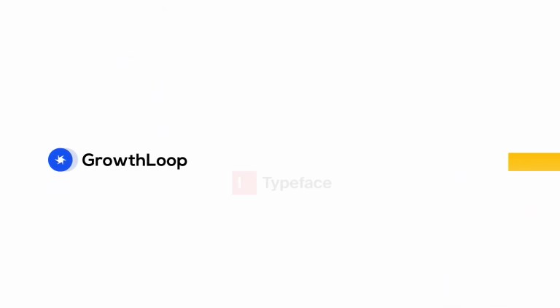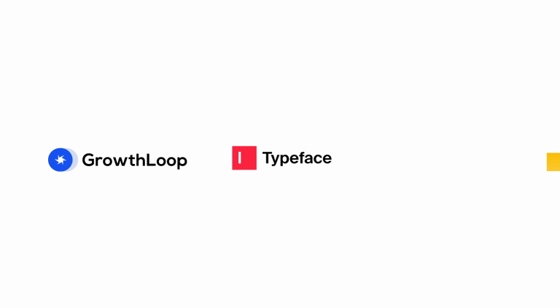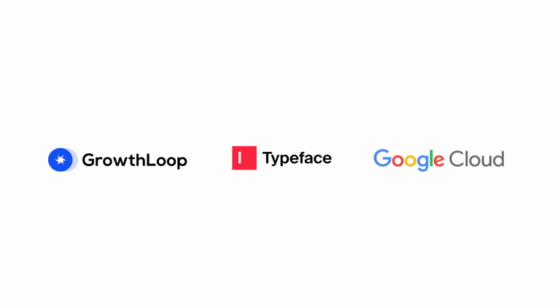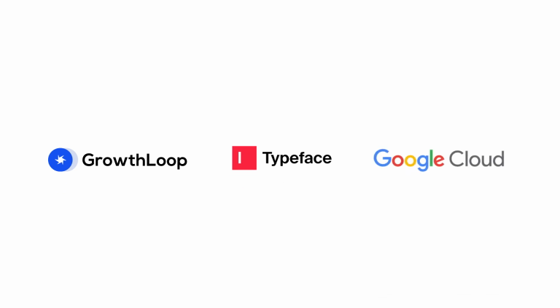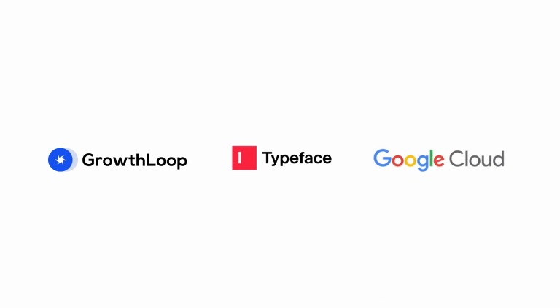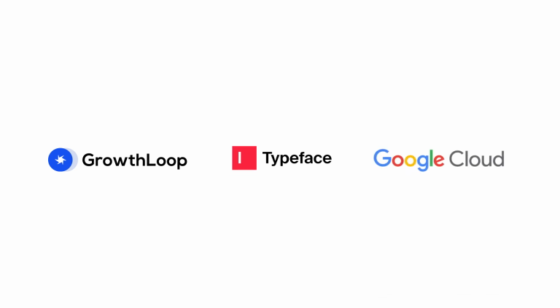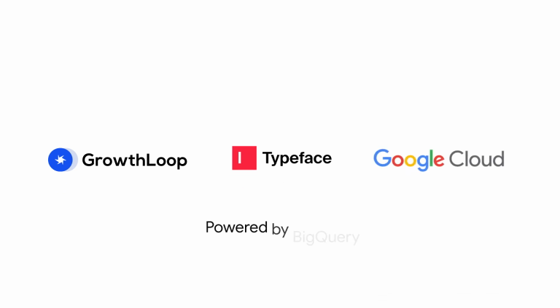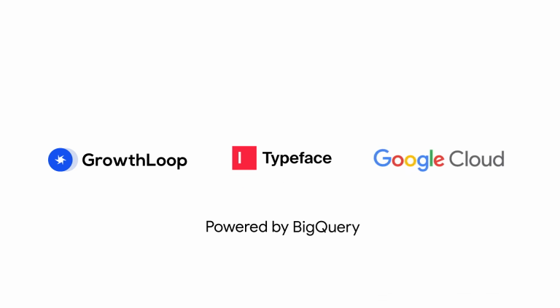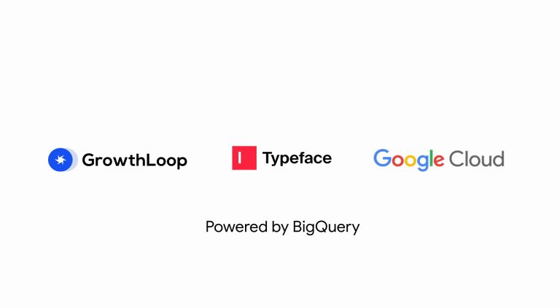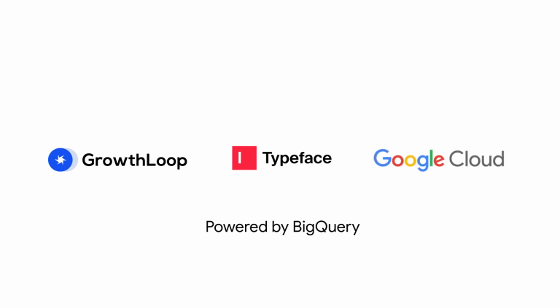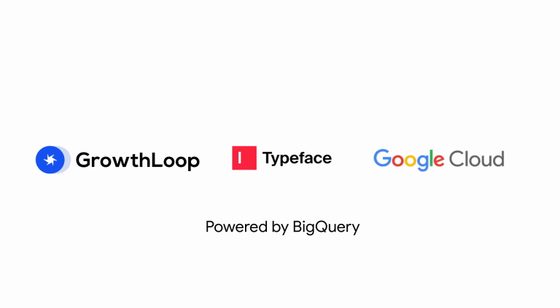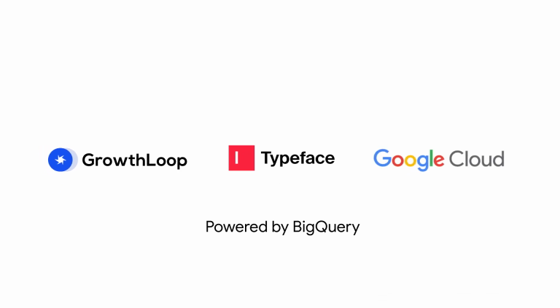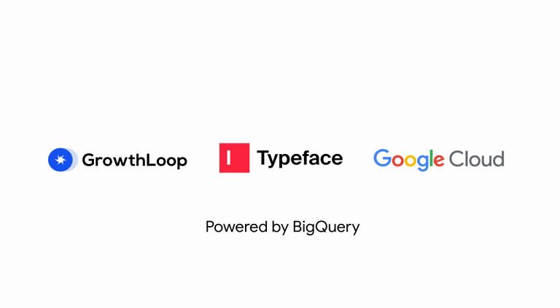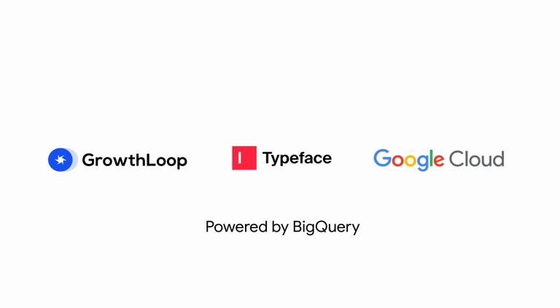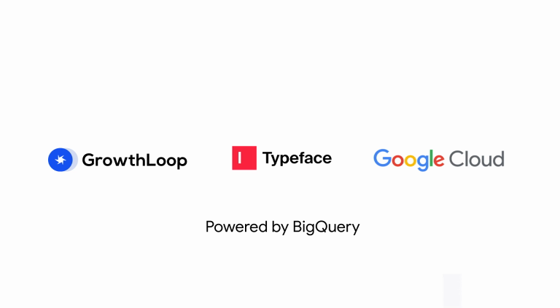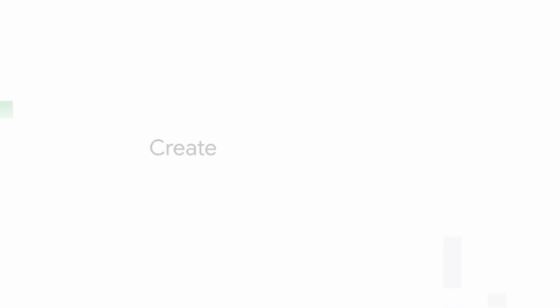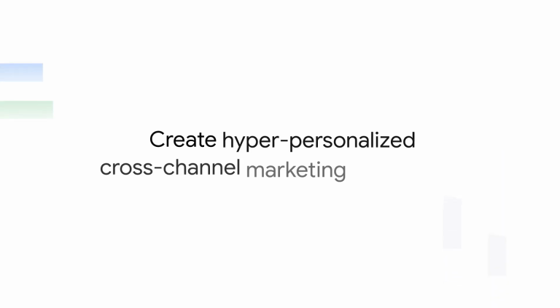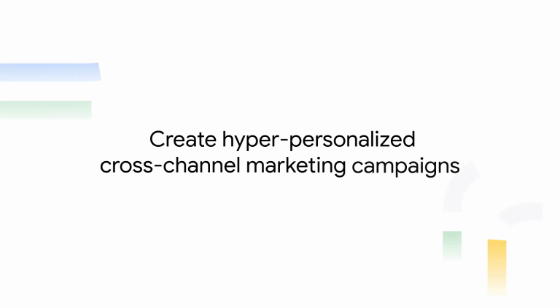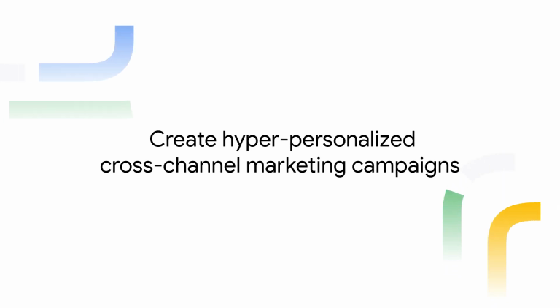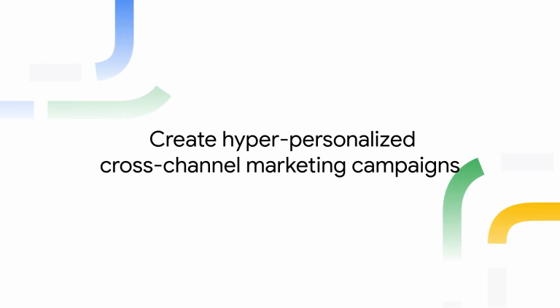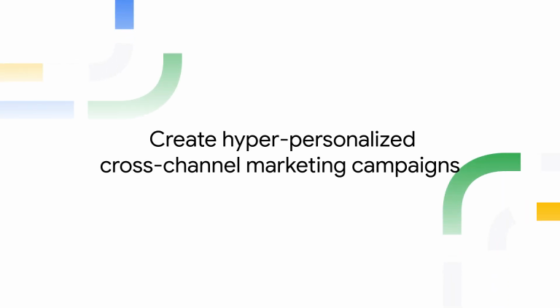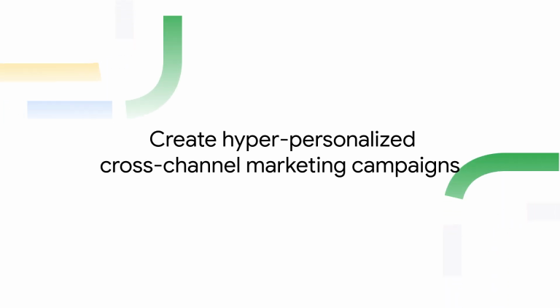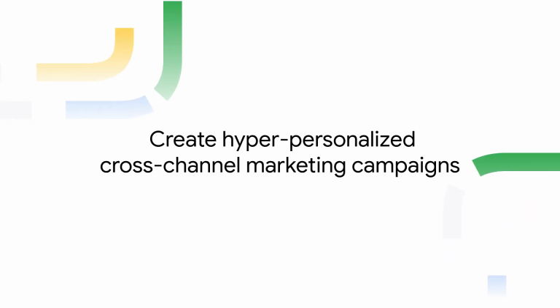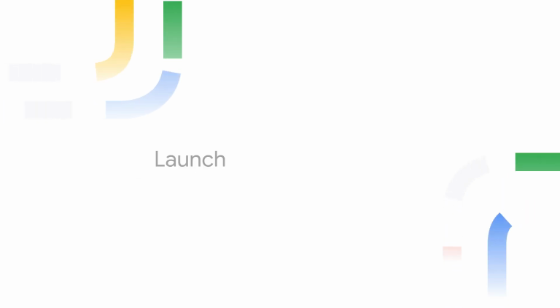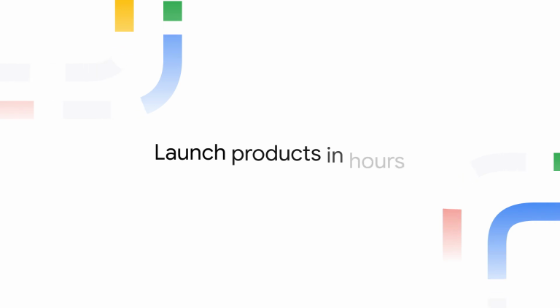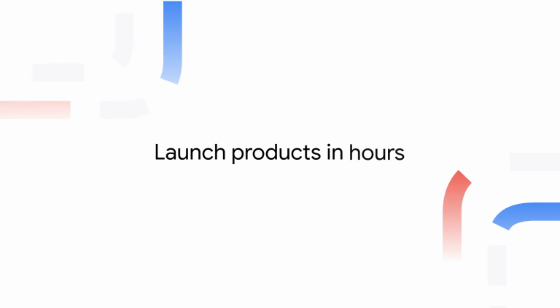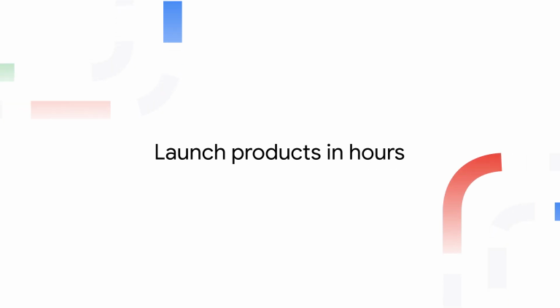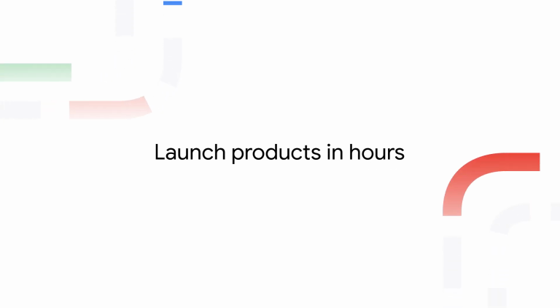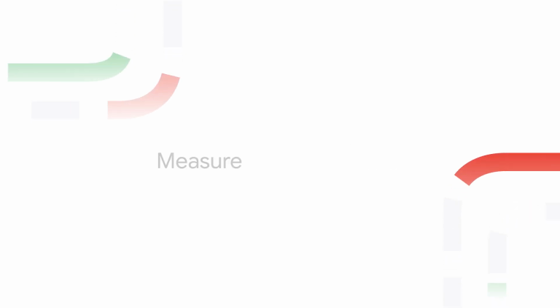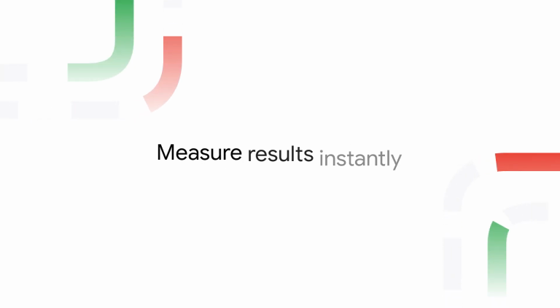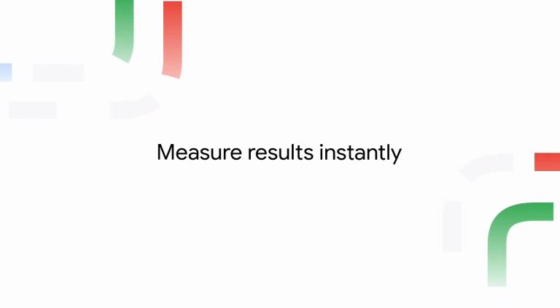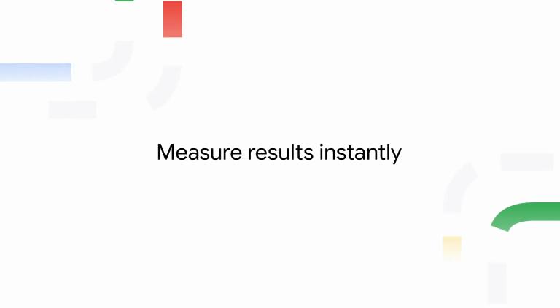Introducing generative AI for marketing, powered by Google BigQuery, Growth Loop, and Typeface — enabling marketers to create hyper-personalized cross-channel marketing campaigns, launch products in hours instead of weeks, and measure results instantly.